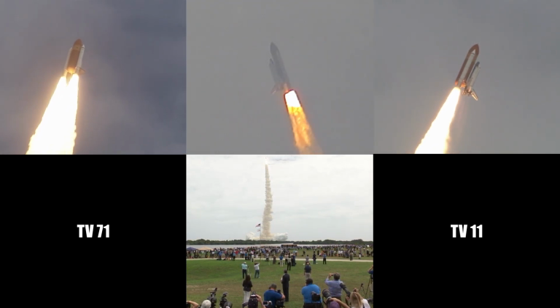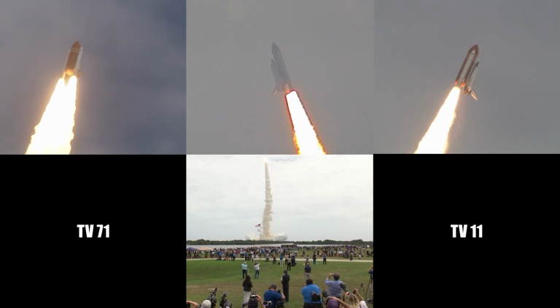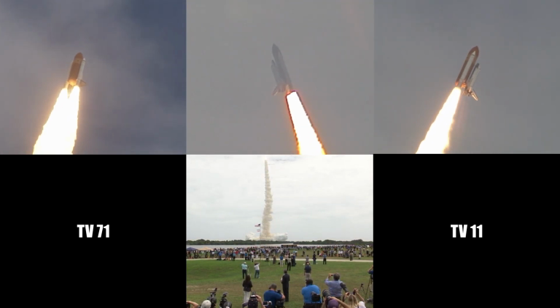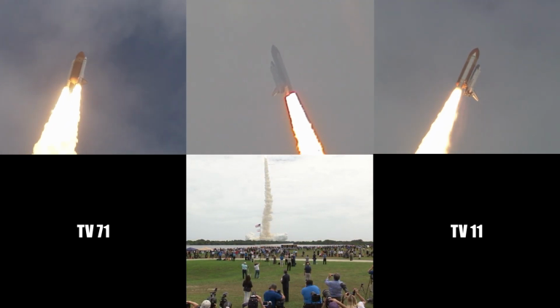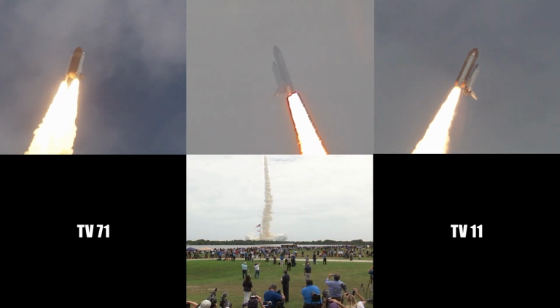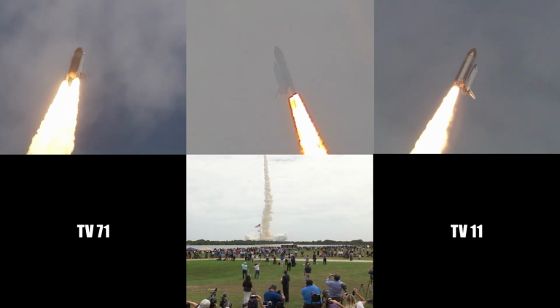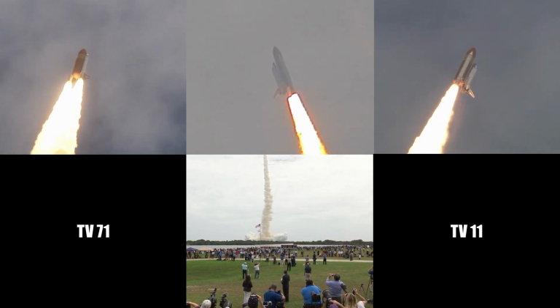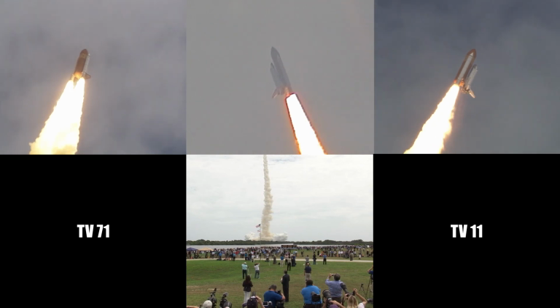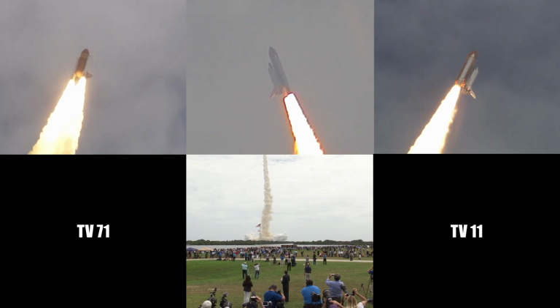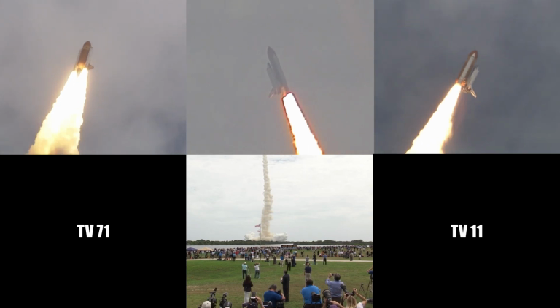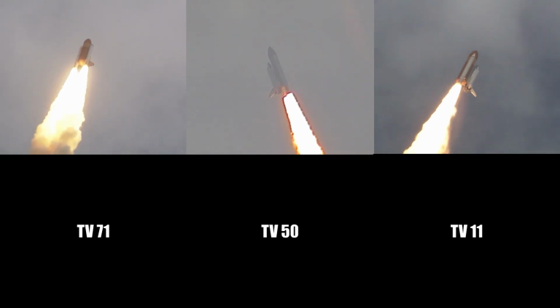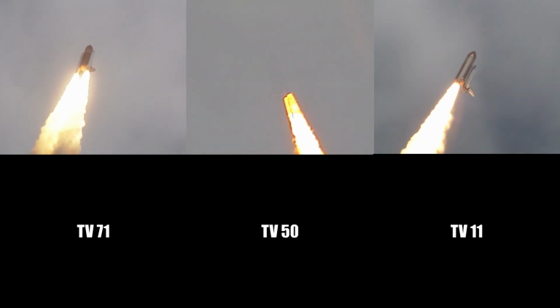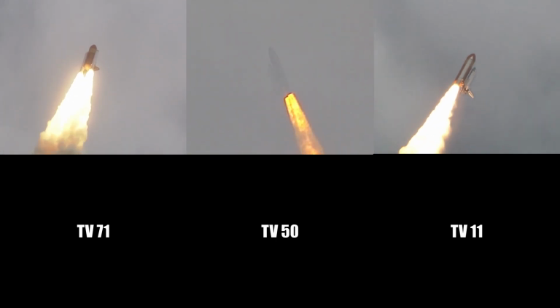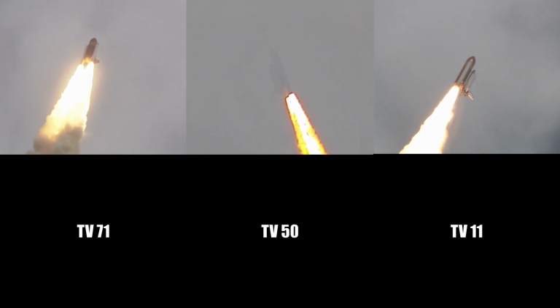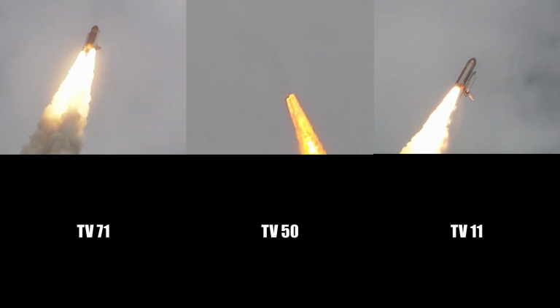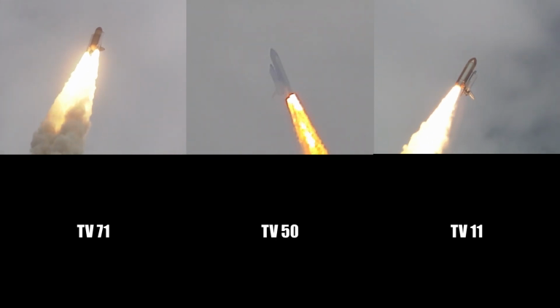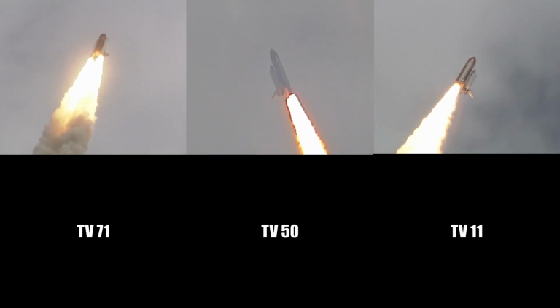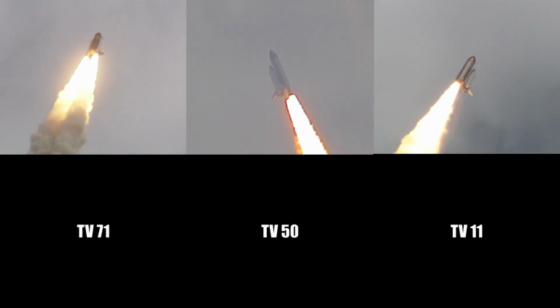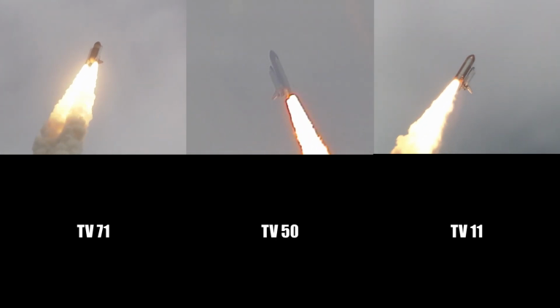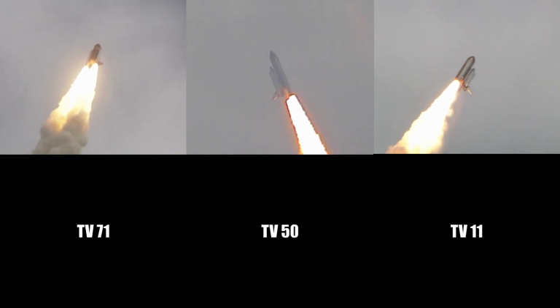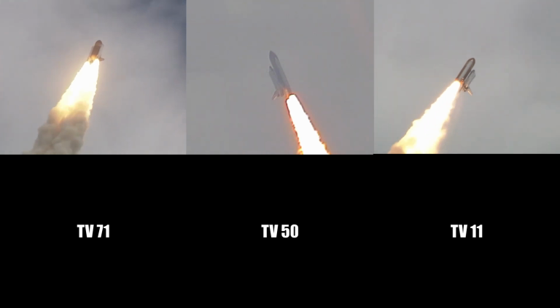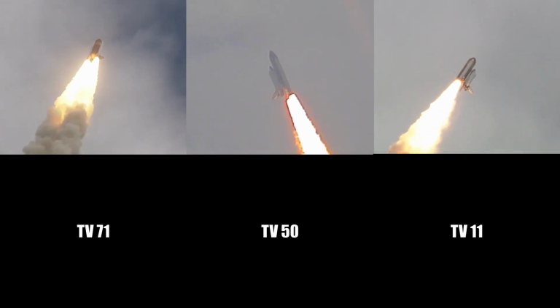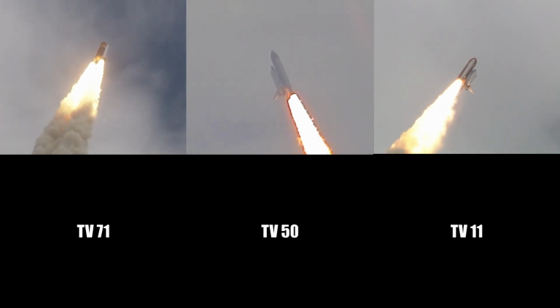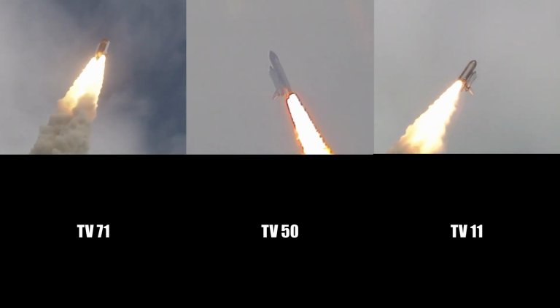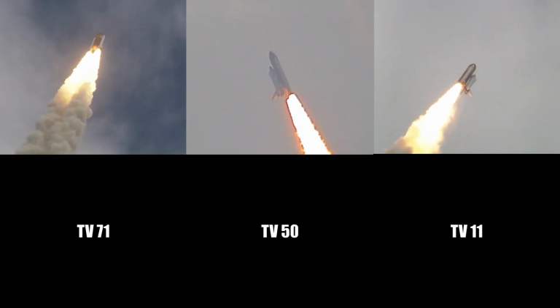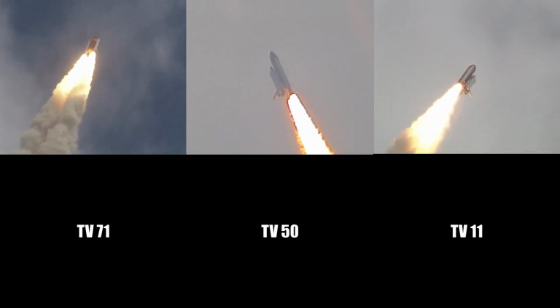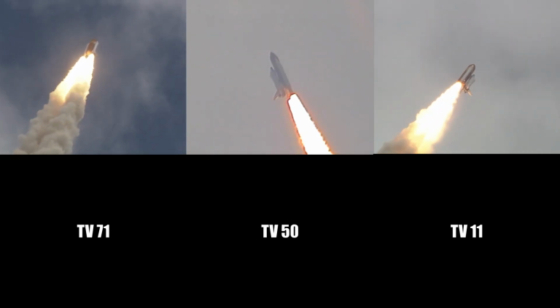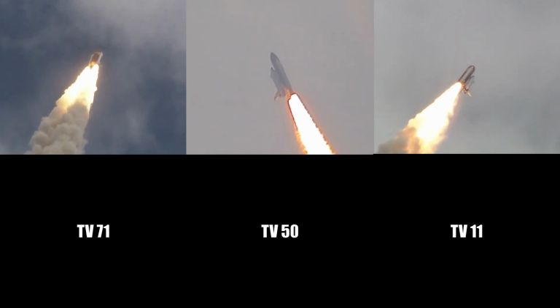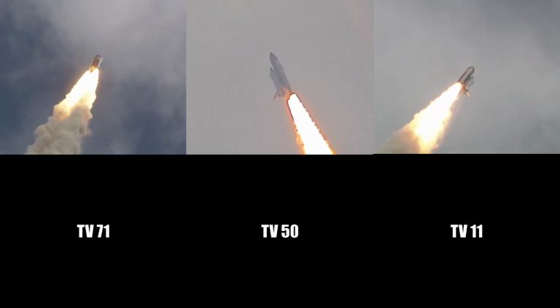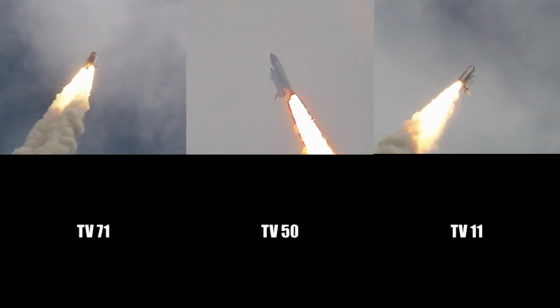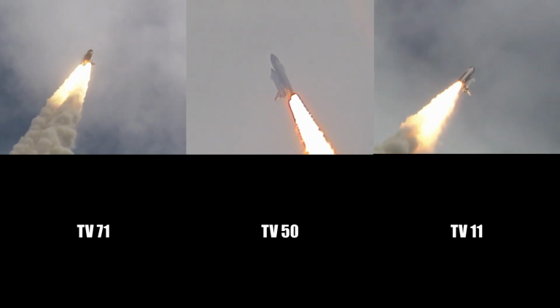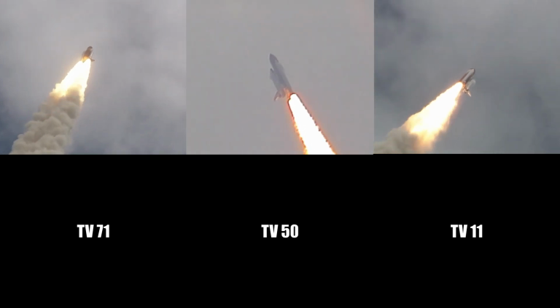24 seconds into the flight, roll program complete. Atlantis now heads down, wings level on the proper alignment for its eight and a half minute ride to orbit — four and a half million pounds of hardware and humans taking aim on the International Space Station.